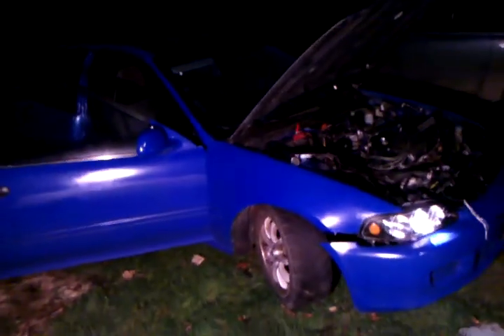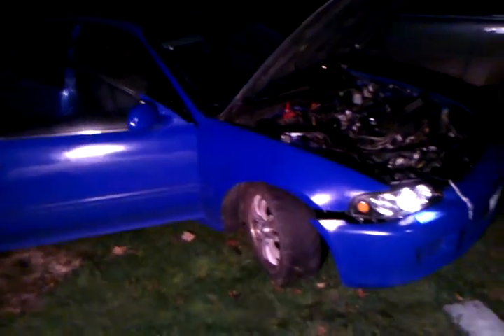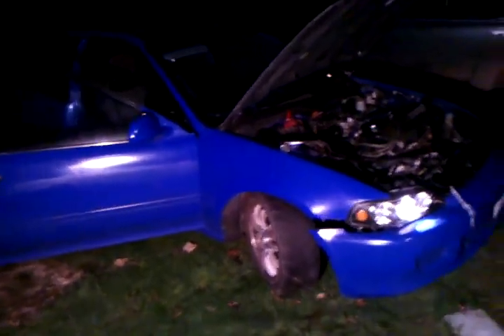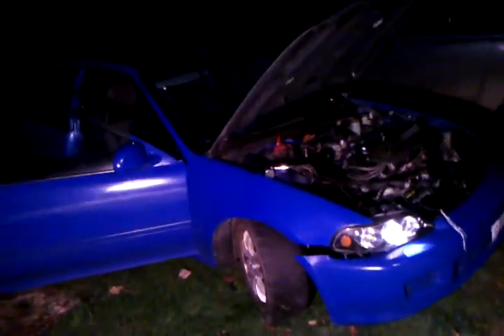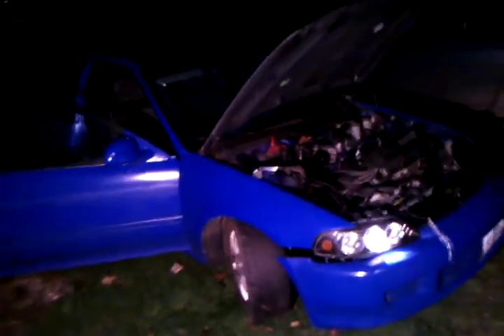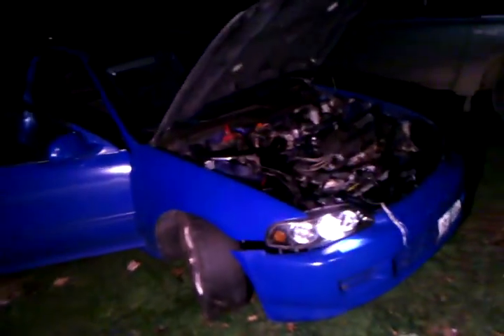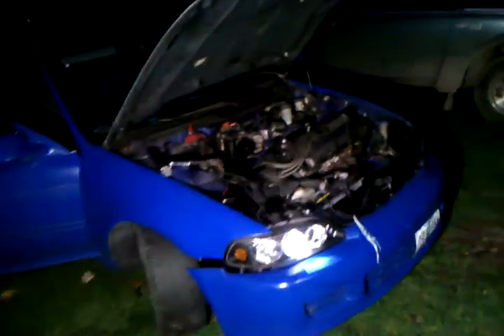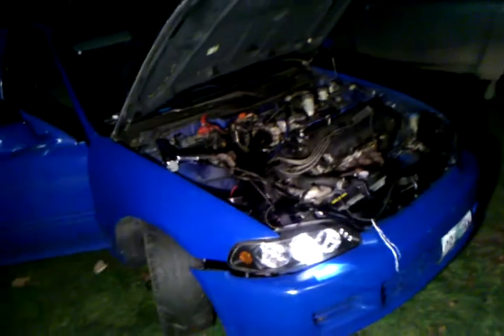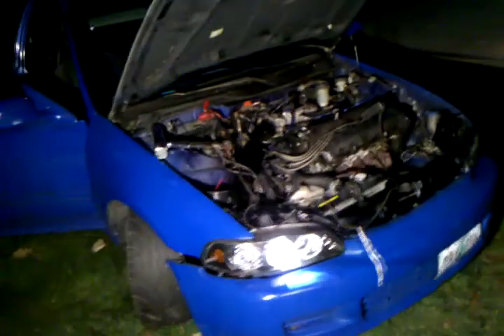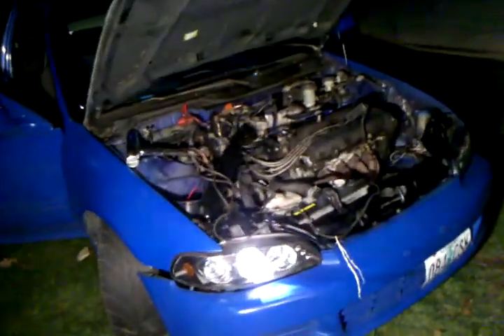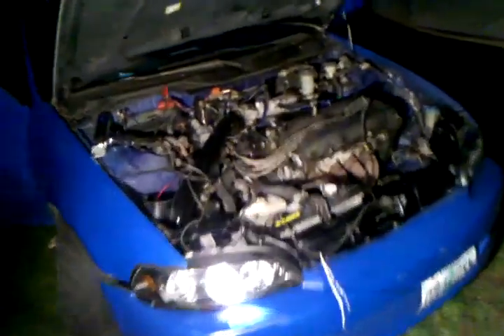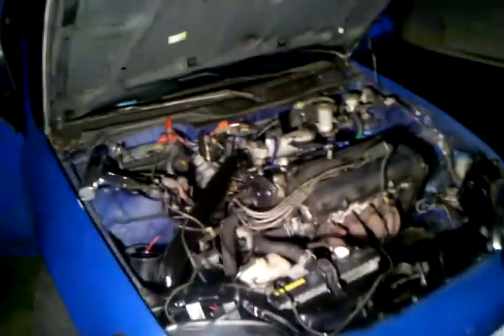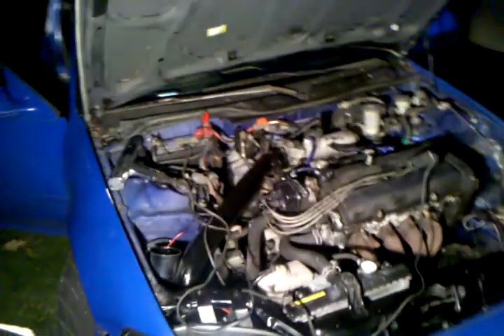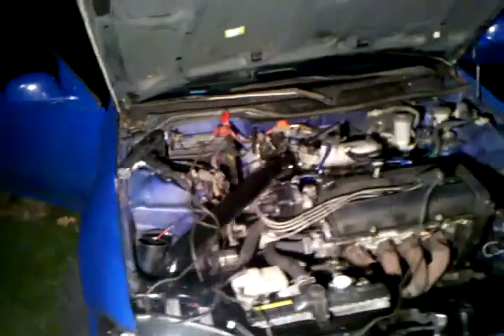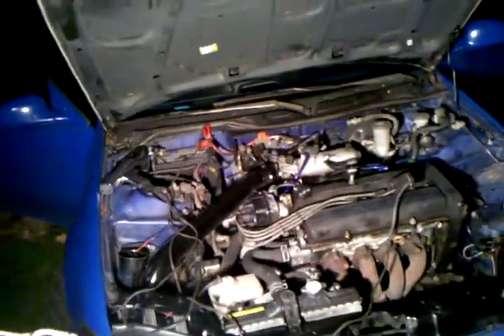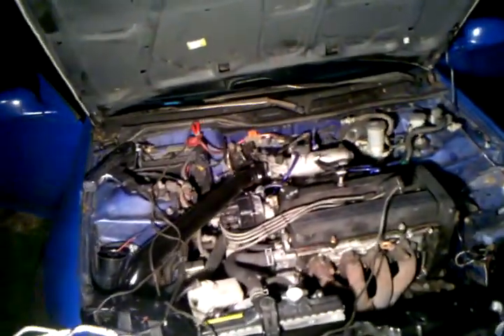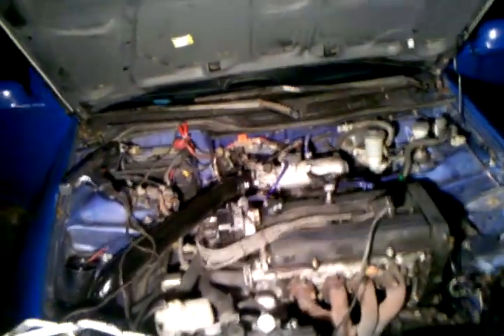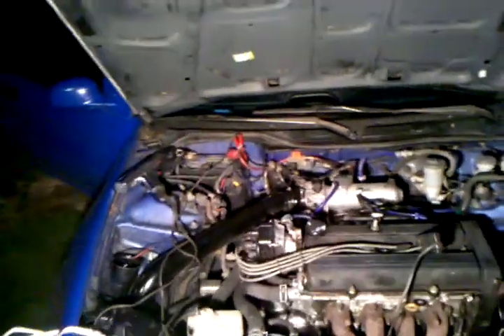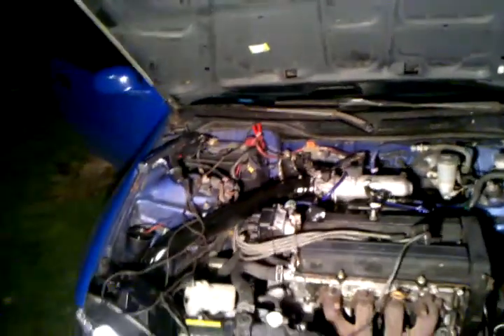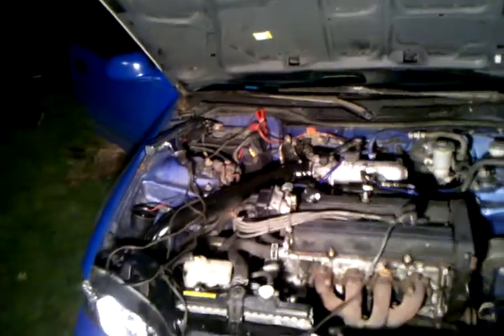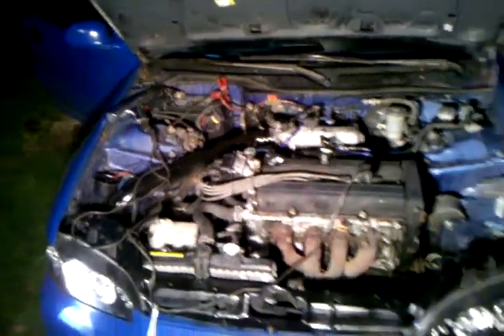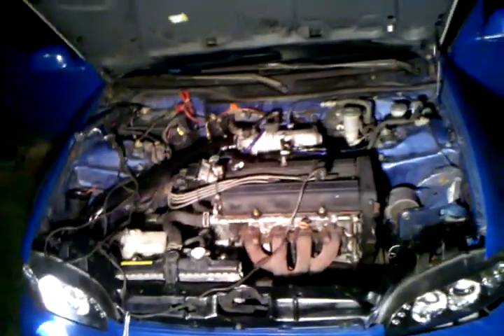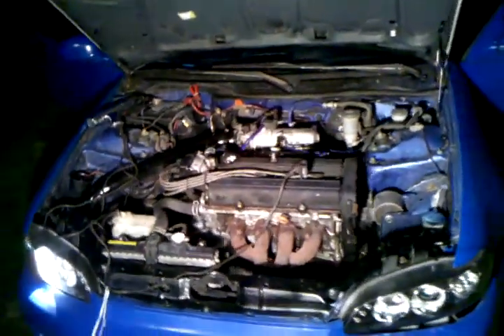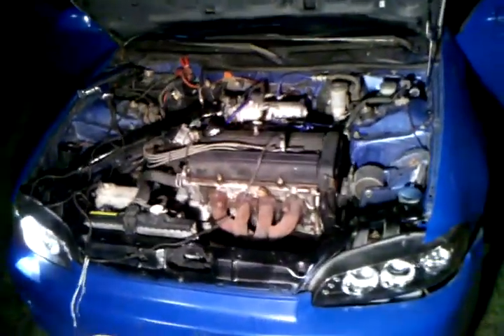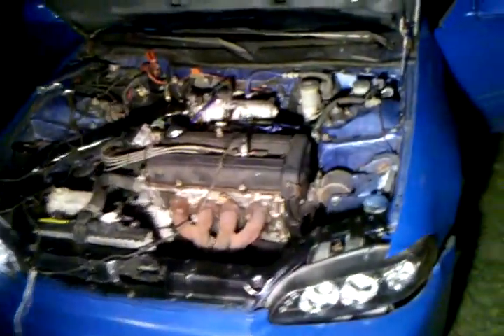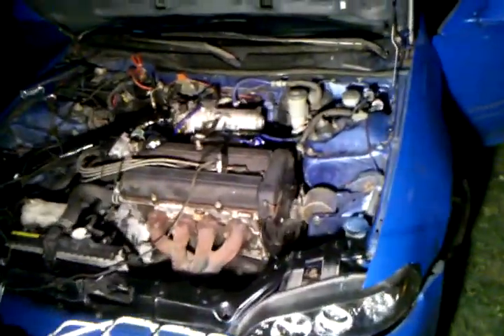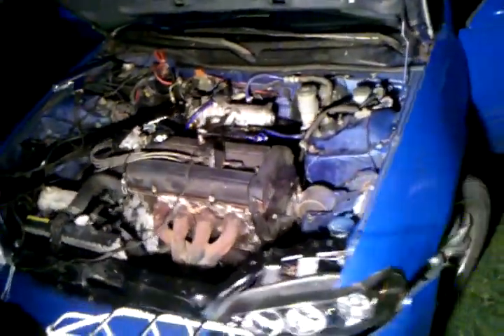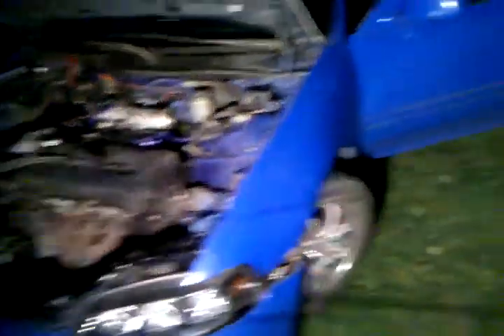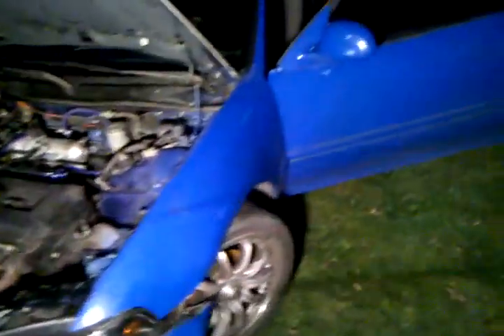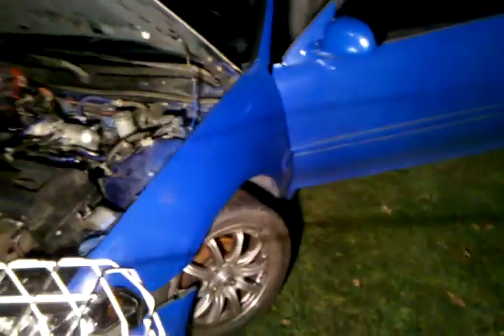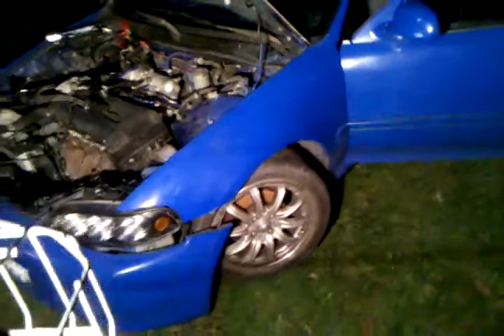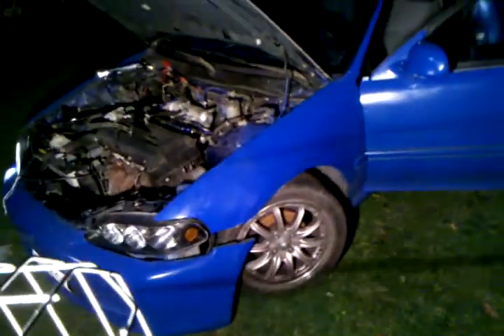There you go, bud. Here's your video of your car possibly I'll be getting. The B18B1, the motor, side of the car.